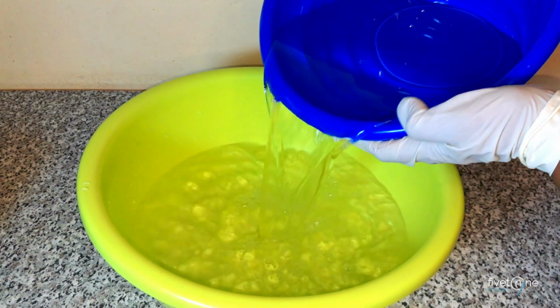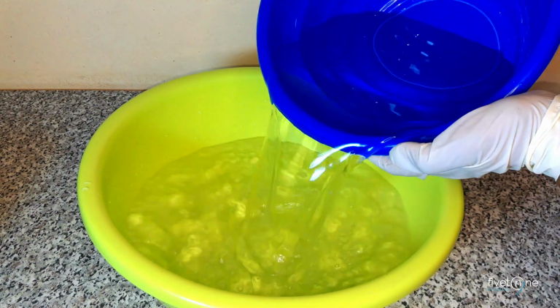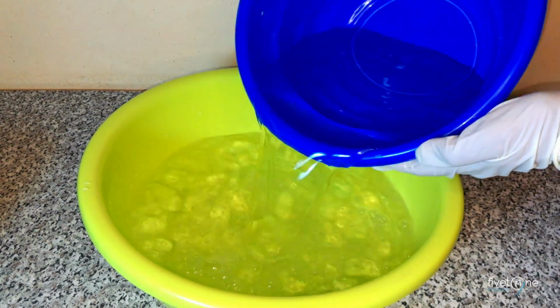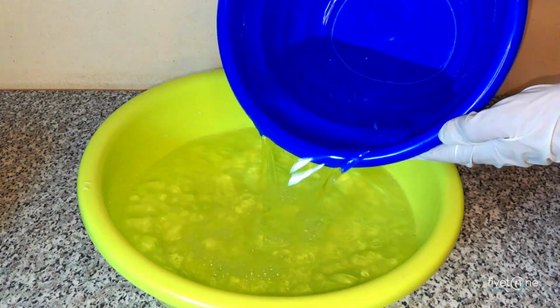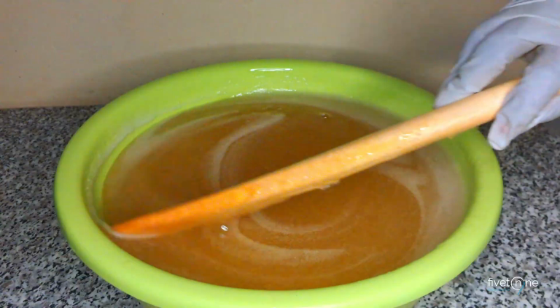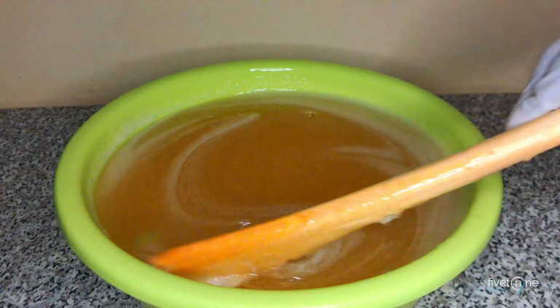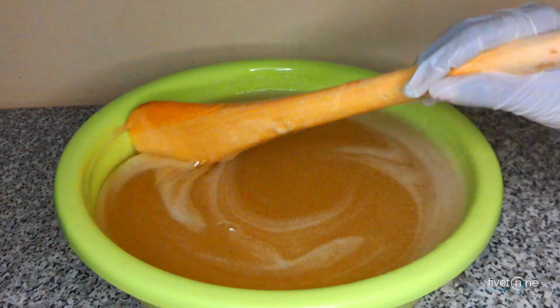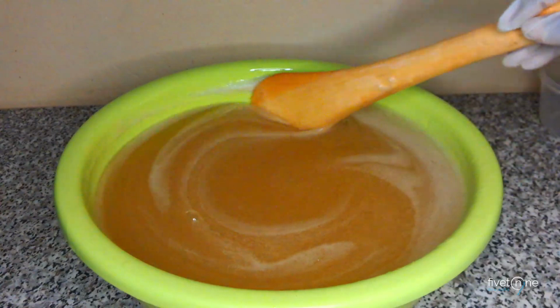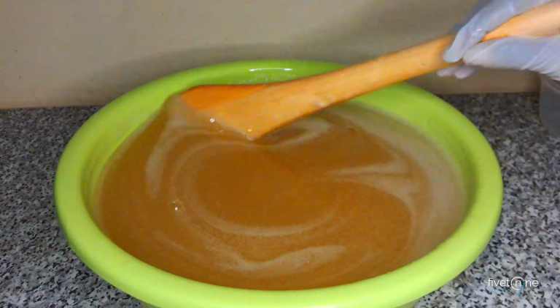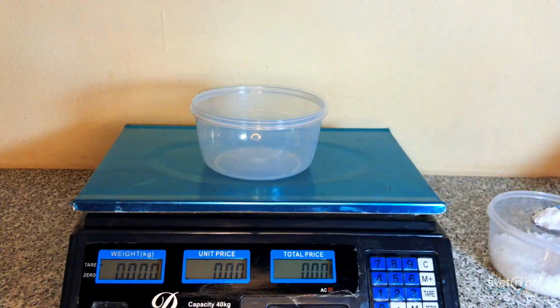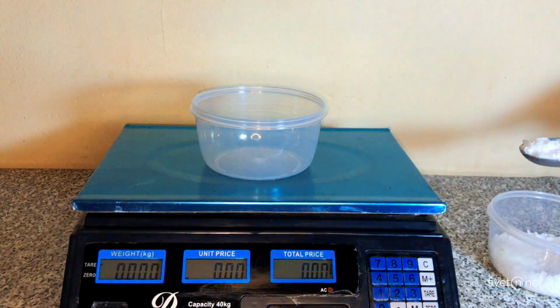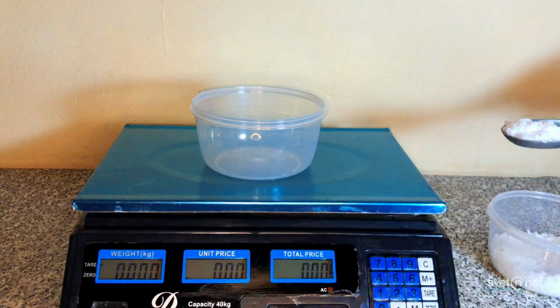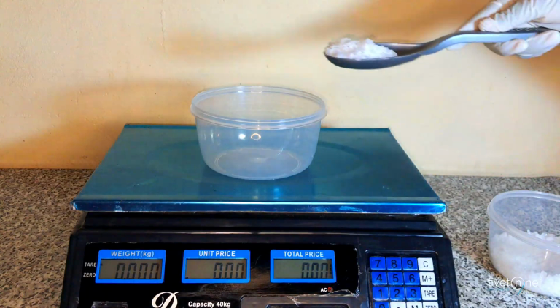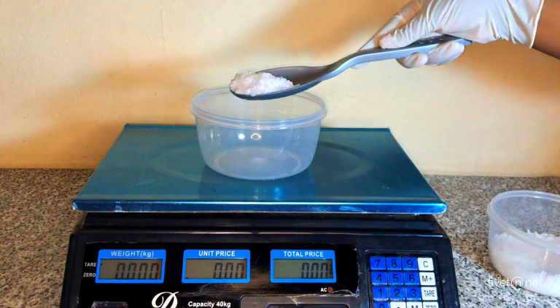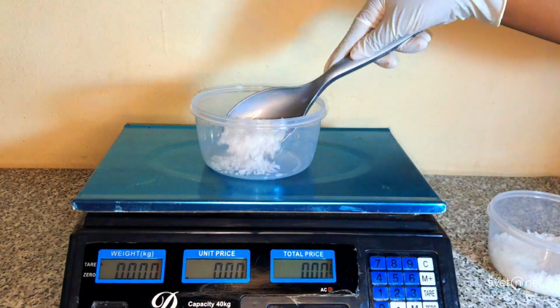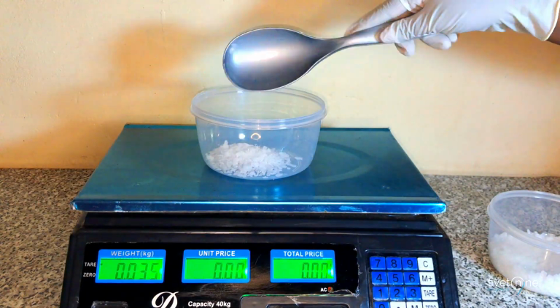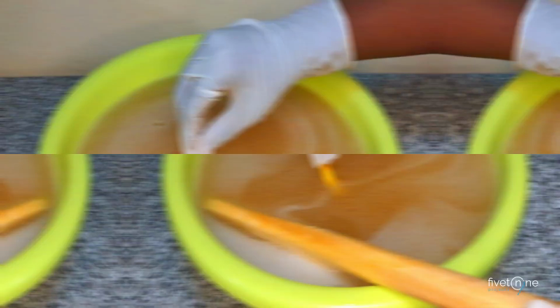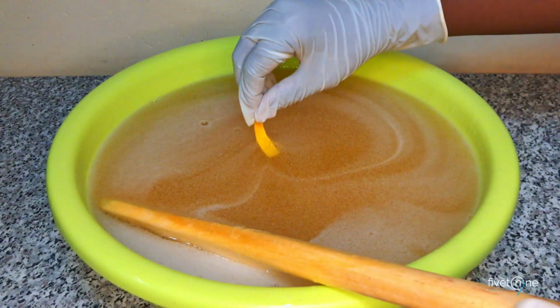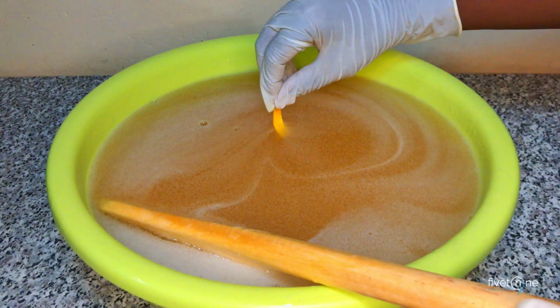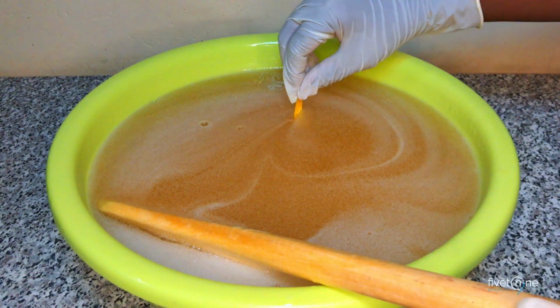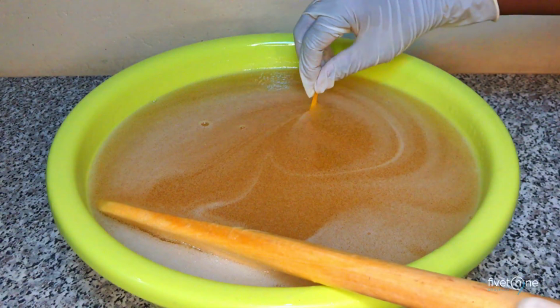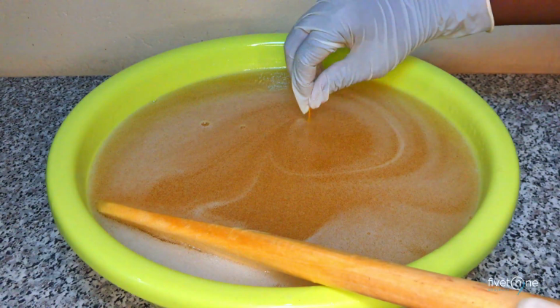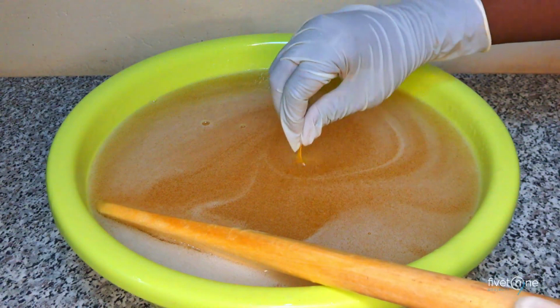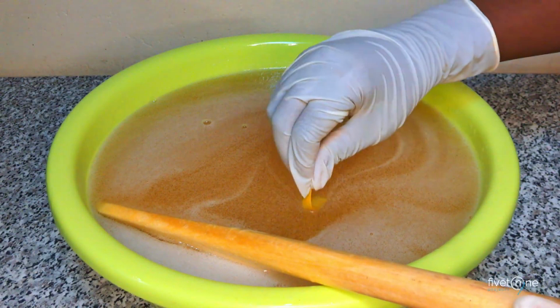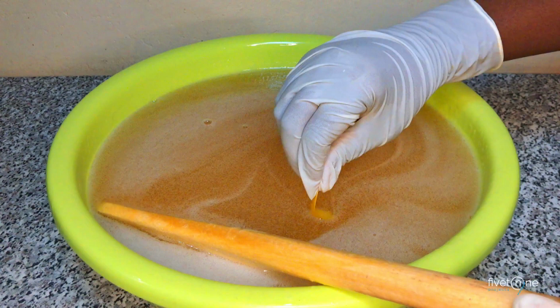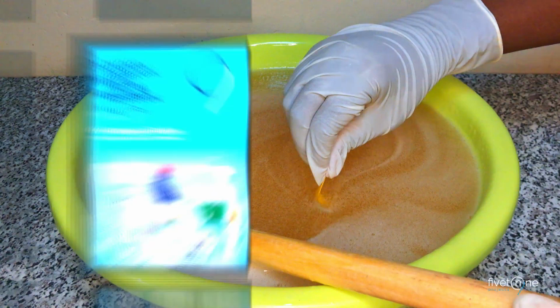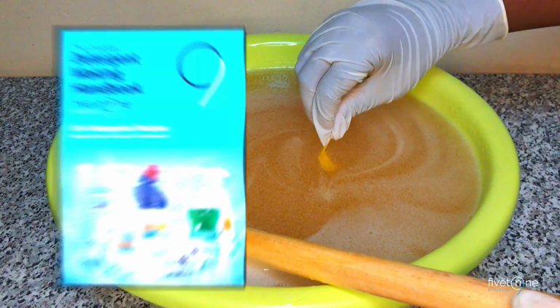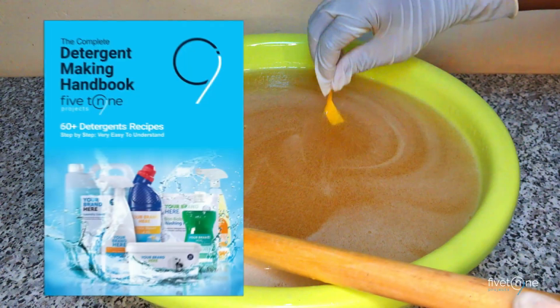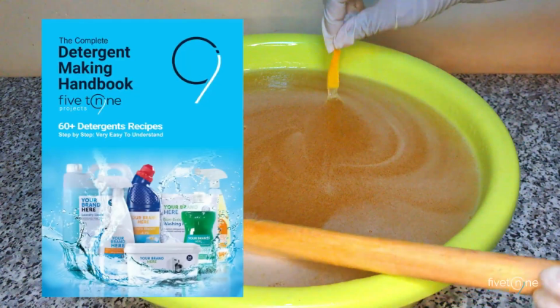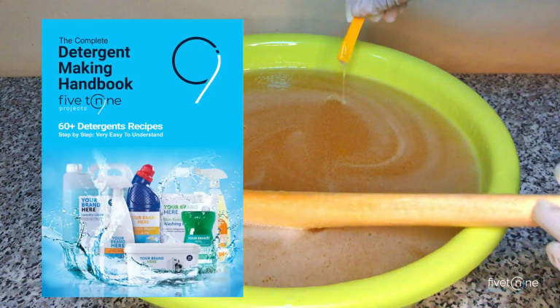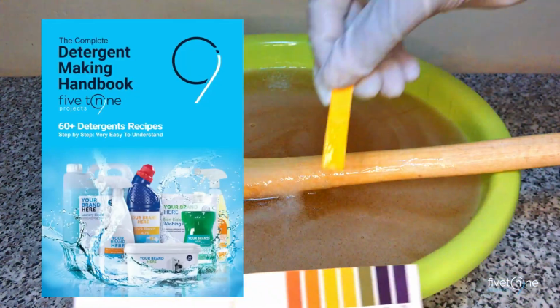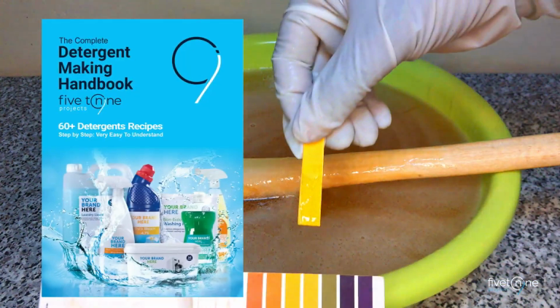Hi! Today I'll show you how to make SDBS 30 using the 5 to 9 detergents guide. This is a key ingredient for making dishwashing liquid.